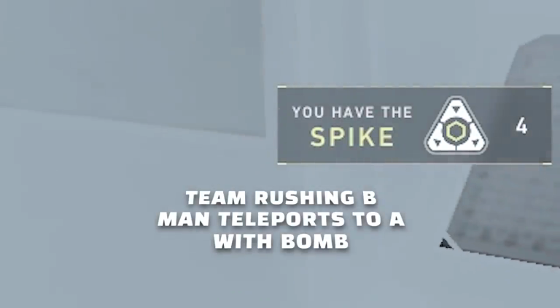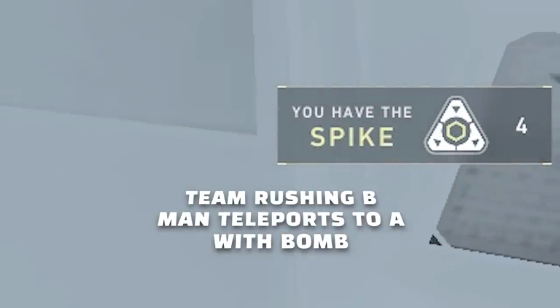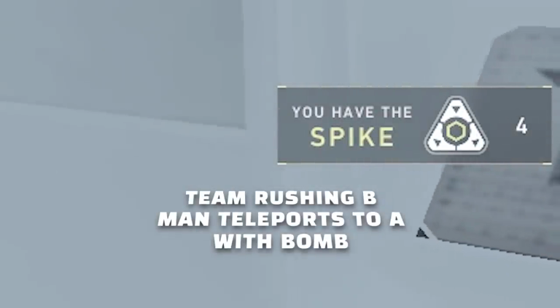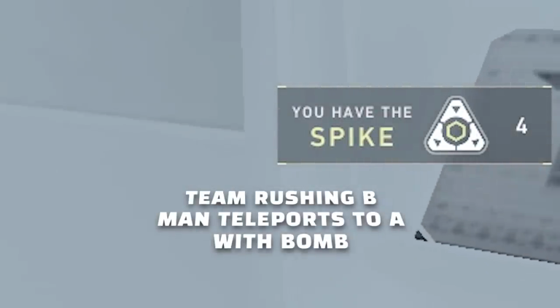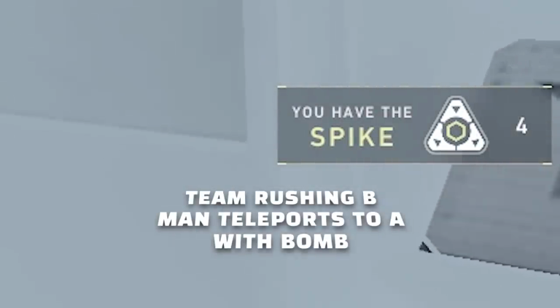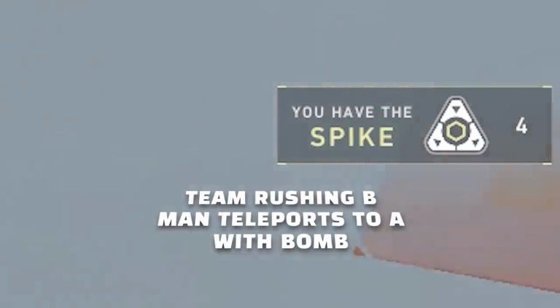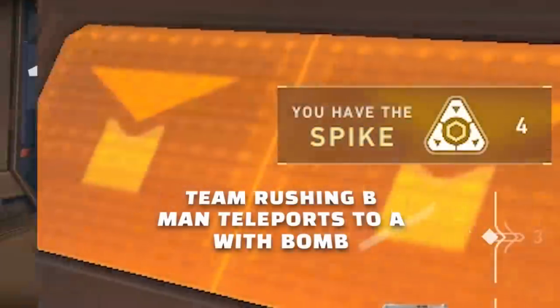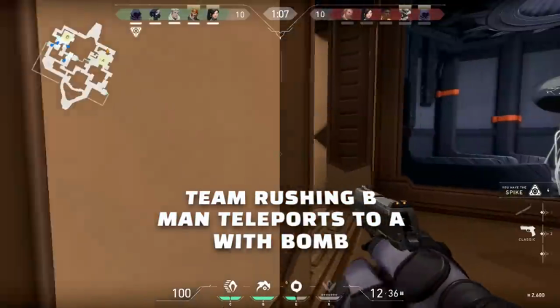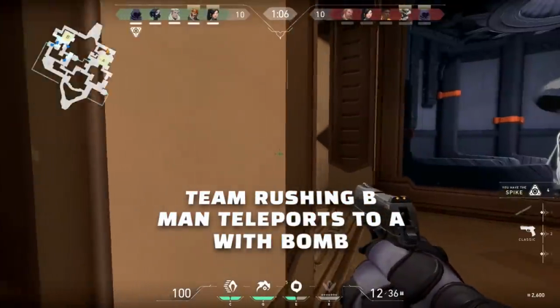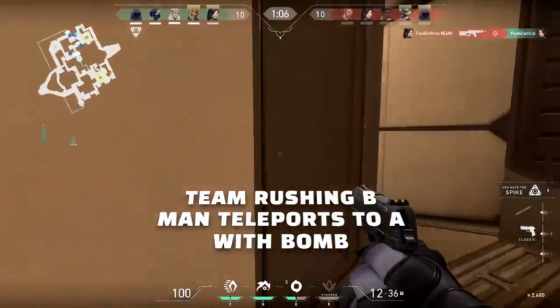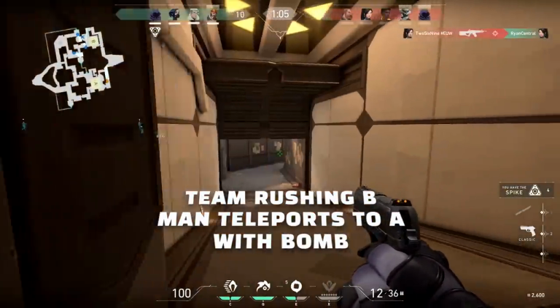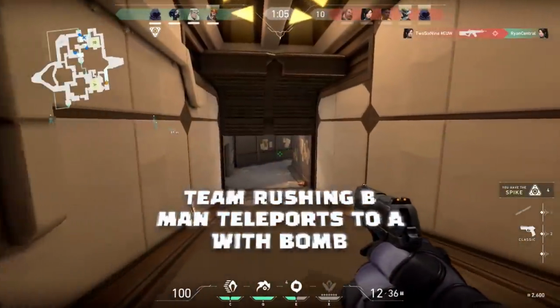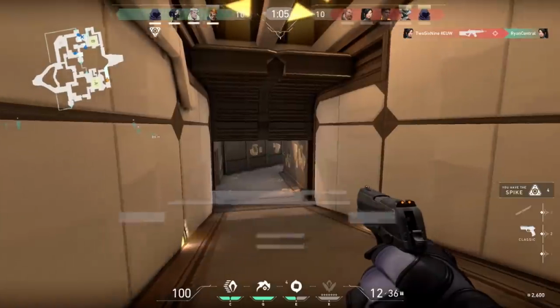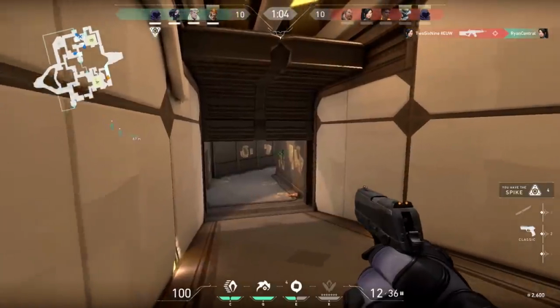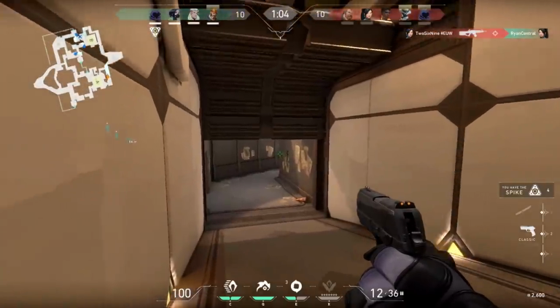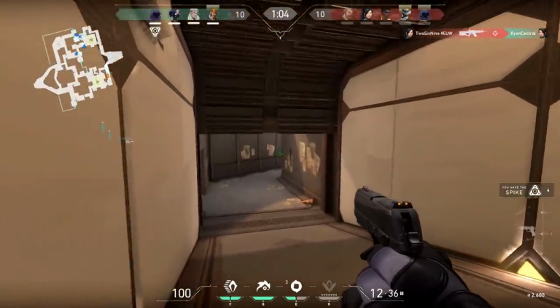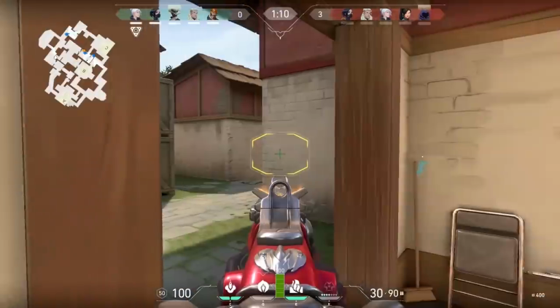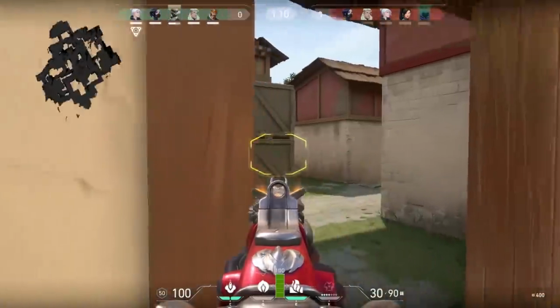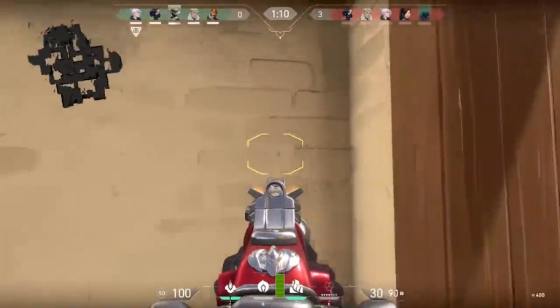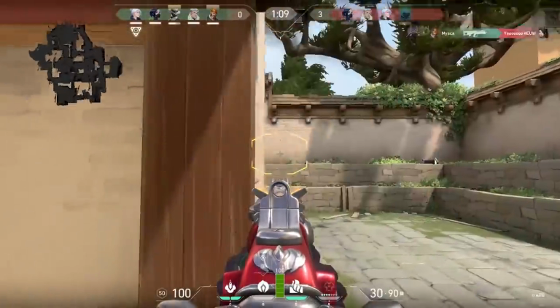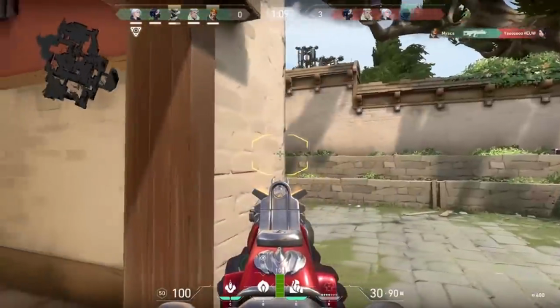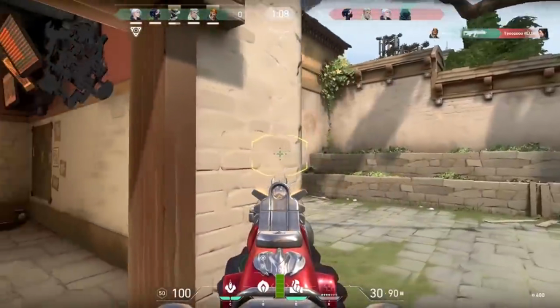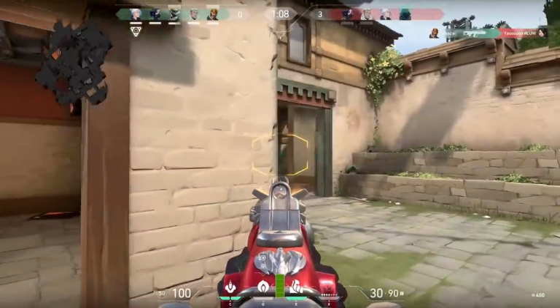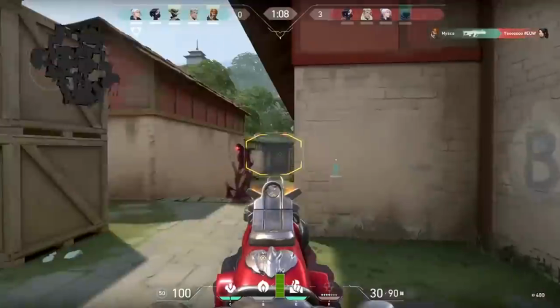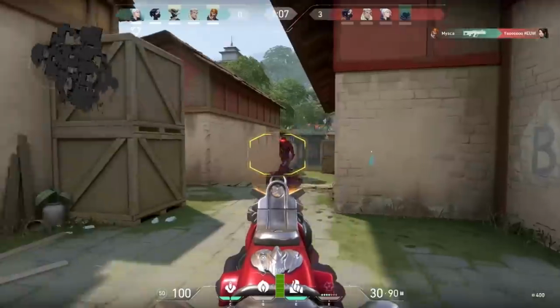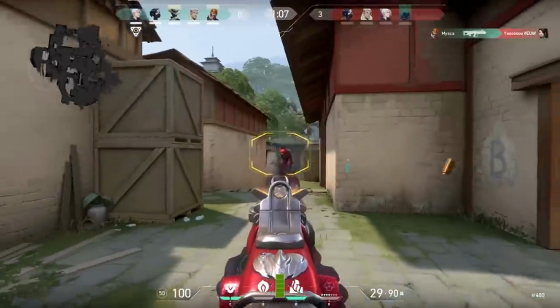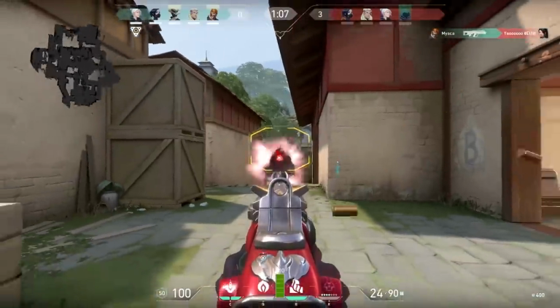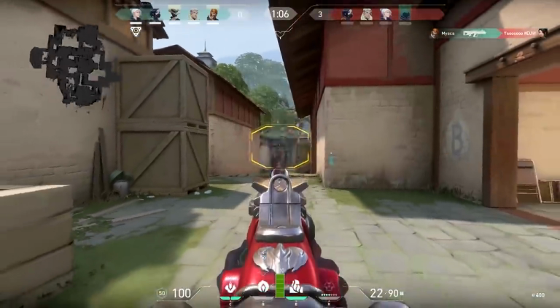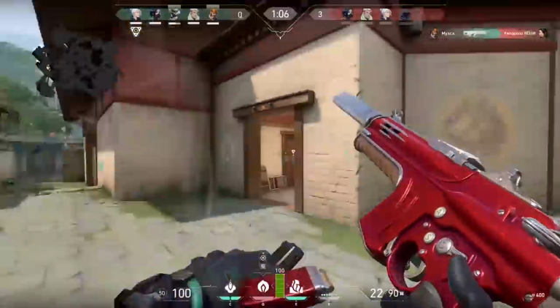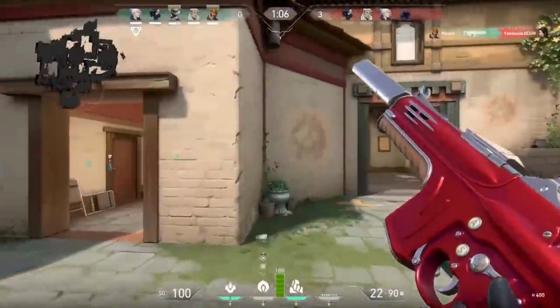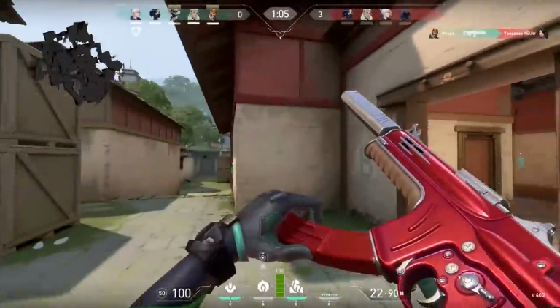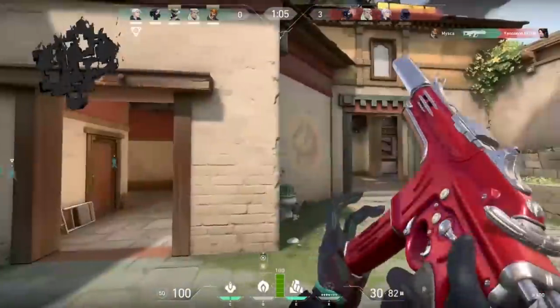I'm going to show you me porting to the other side of the map trying to get kills, but I've got the spike — great way to throw the game. Also notice the top-left of the screen showing the mini-map alert that appears when an enemy Omen ports.